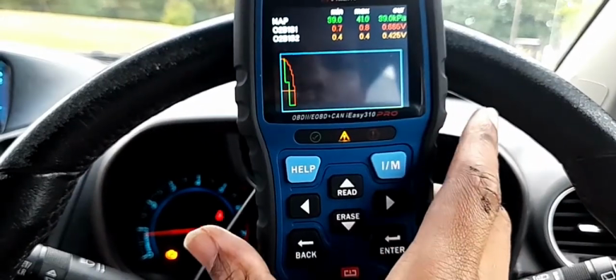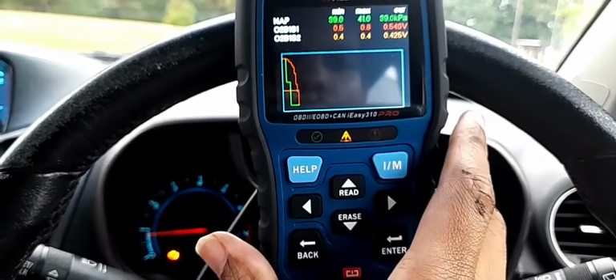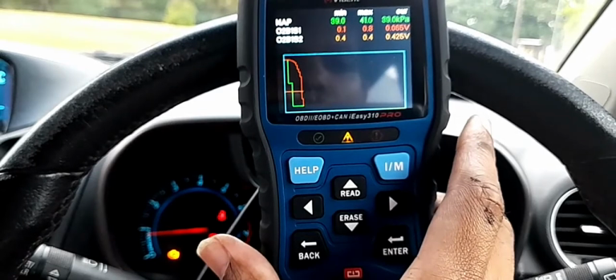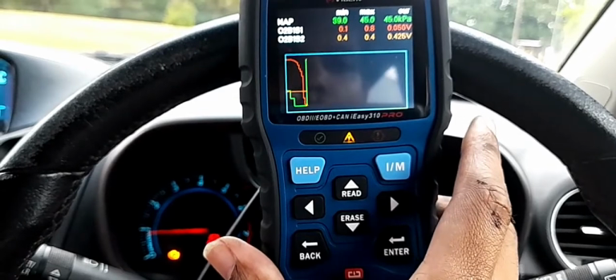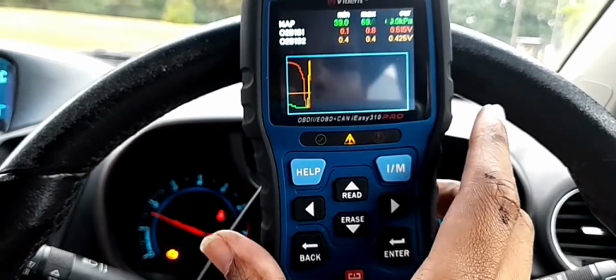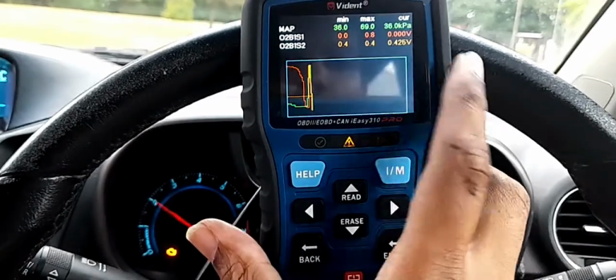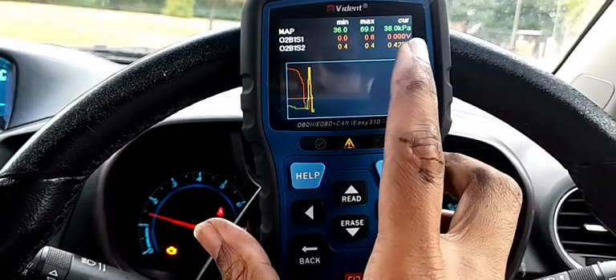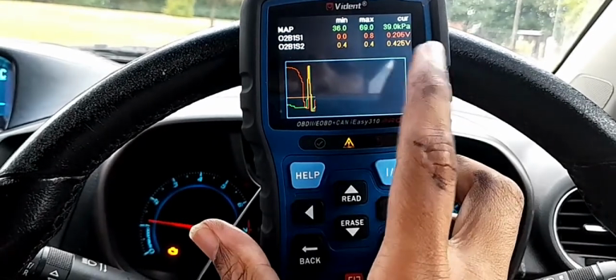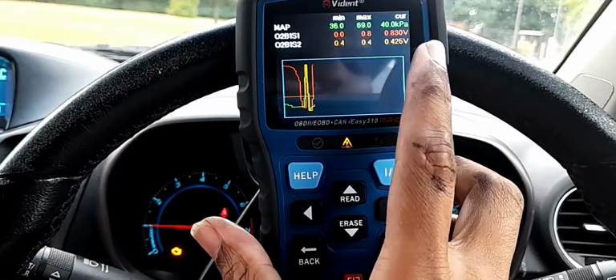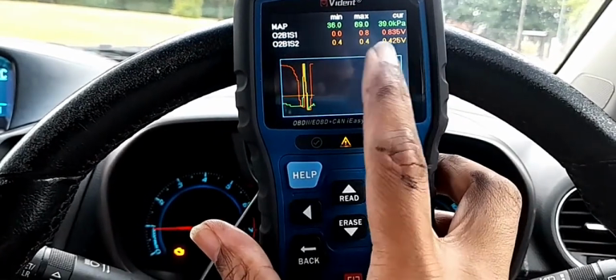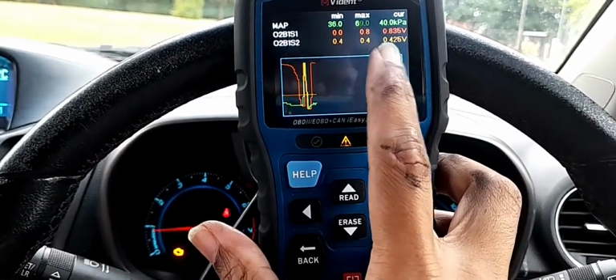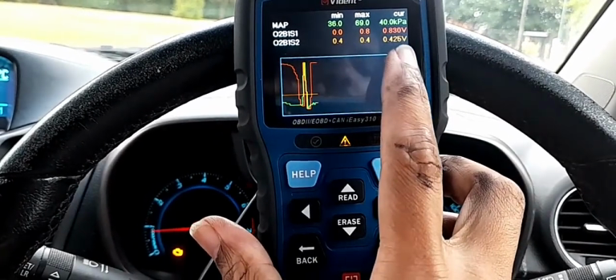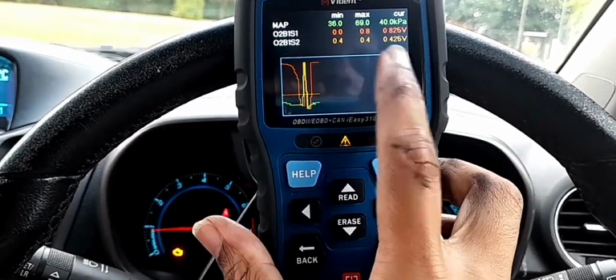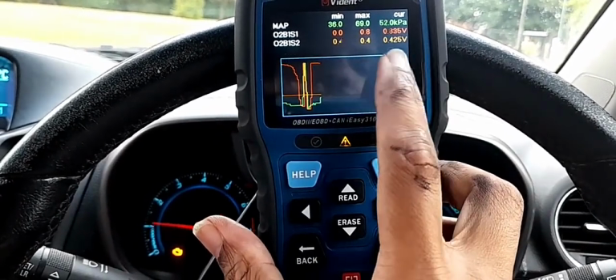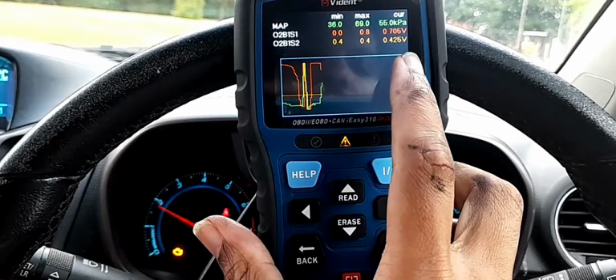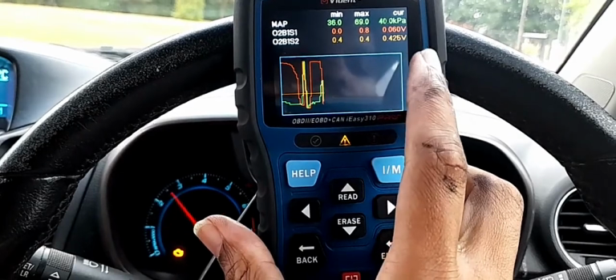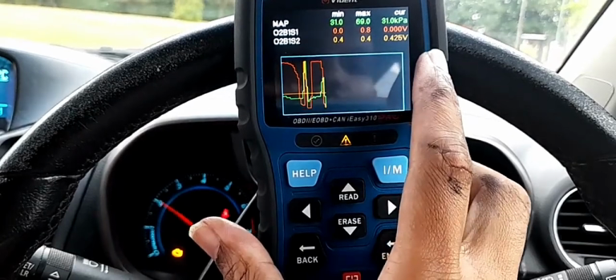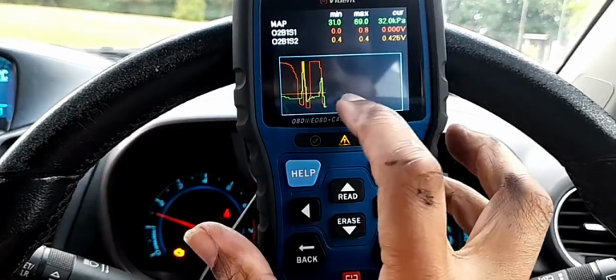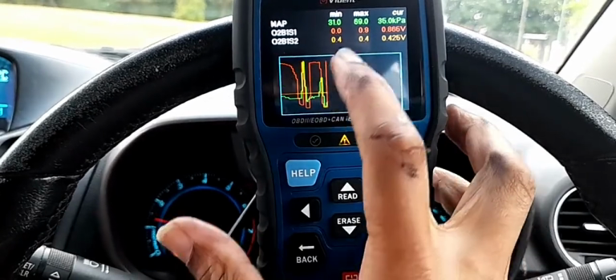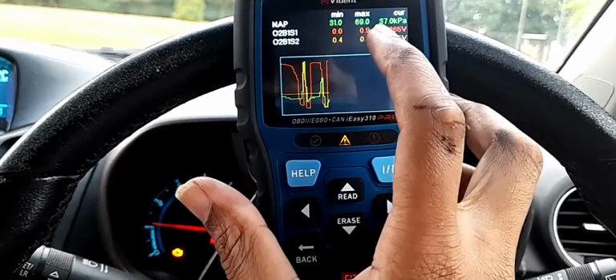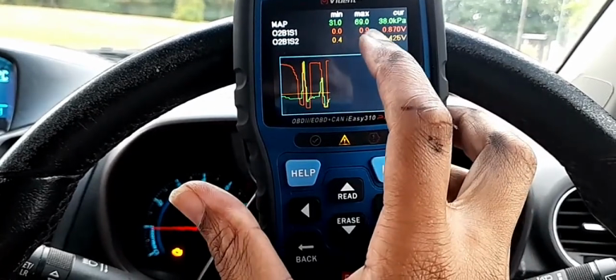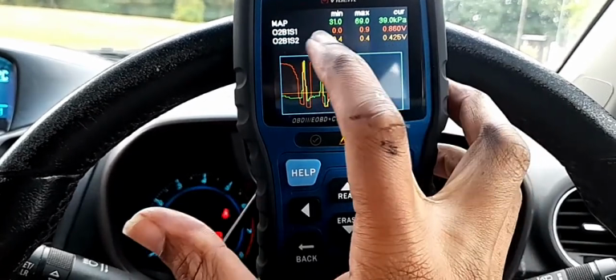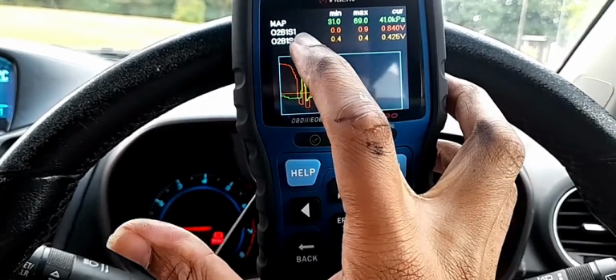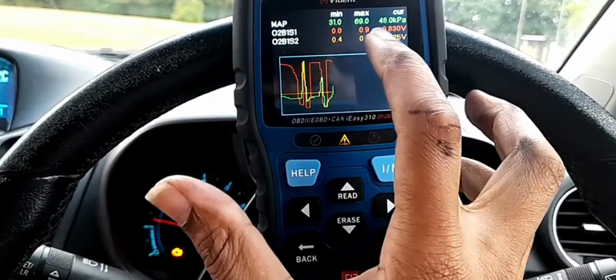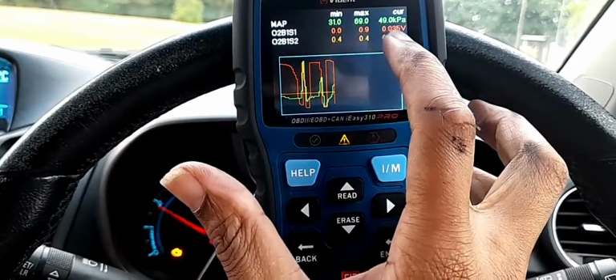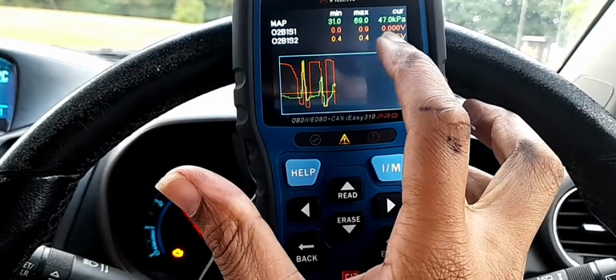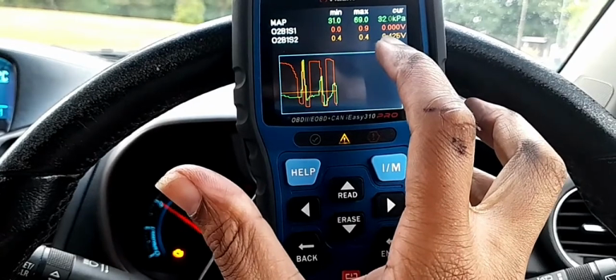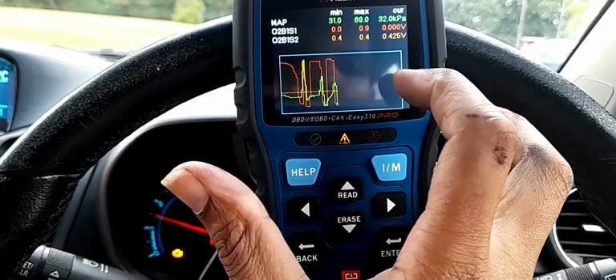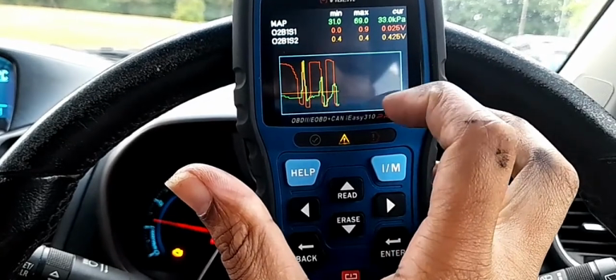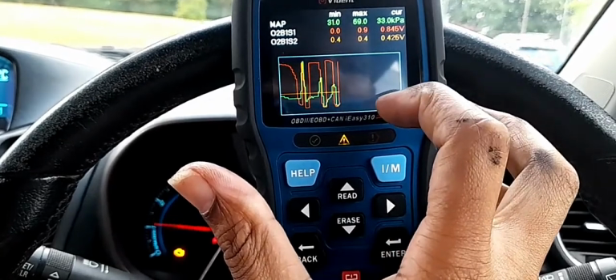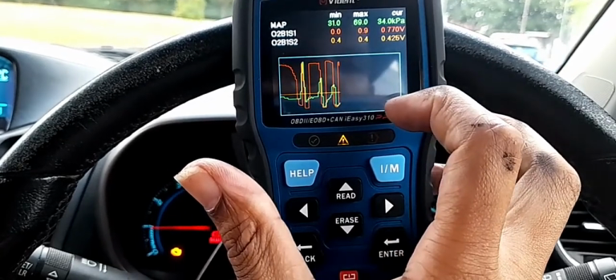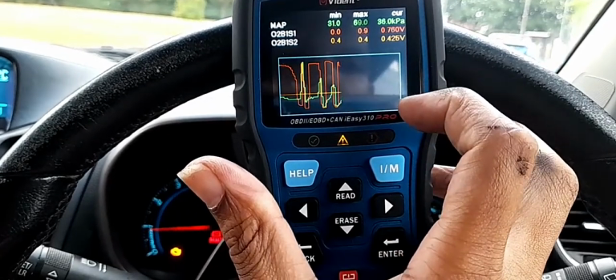Look at this — the orange one, as you can see, it's not moving, sitting at 0.42 volts. Nothing is moving. You can see my speedometer is rising, but there's no movement at all for O2 sensor 1 bank 2.